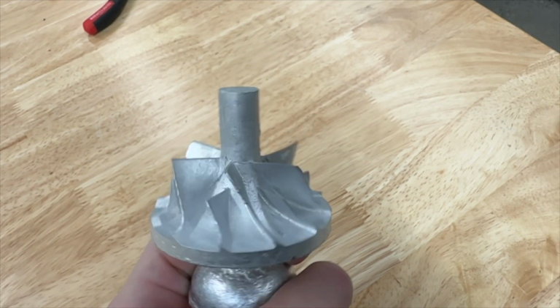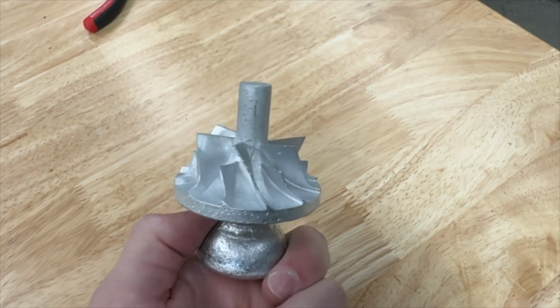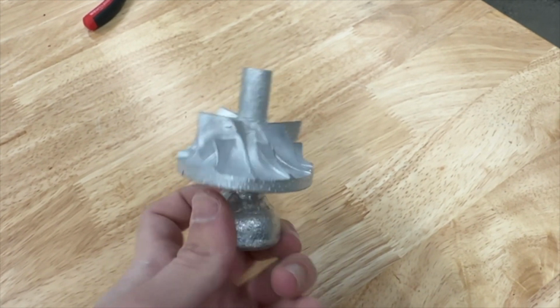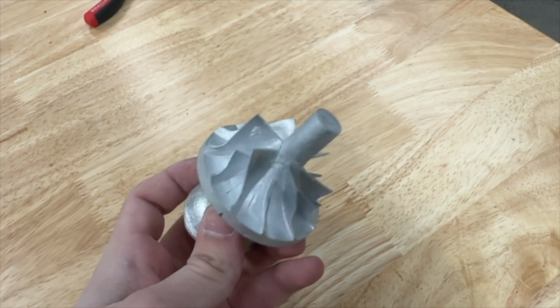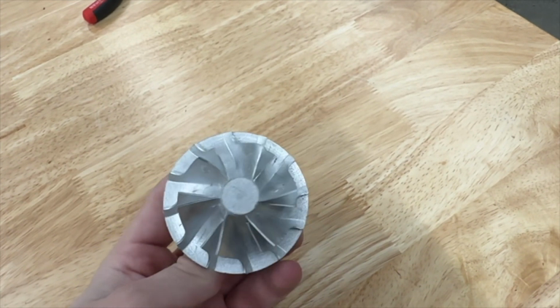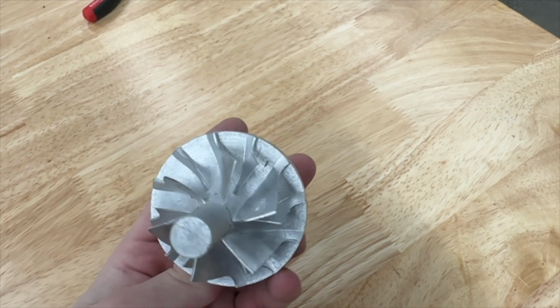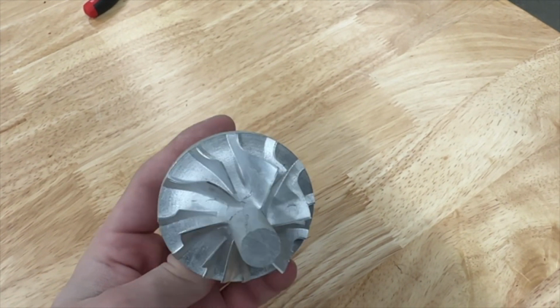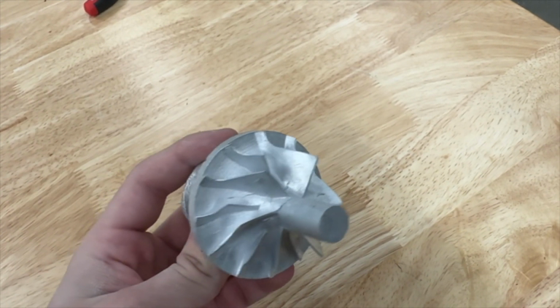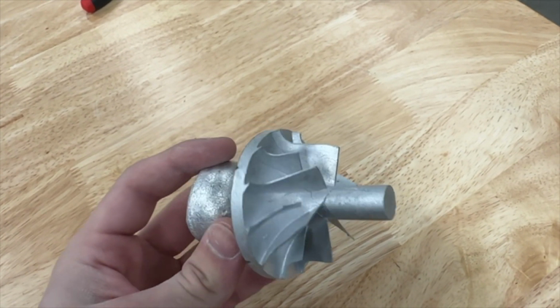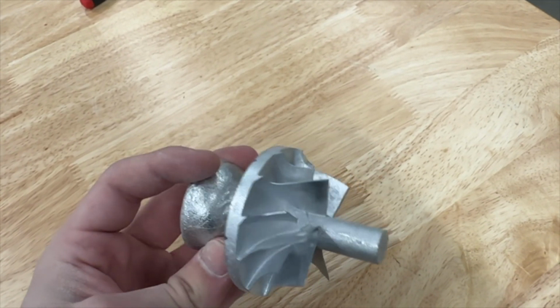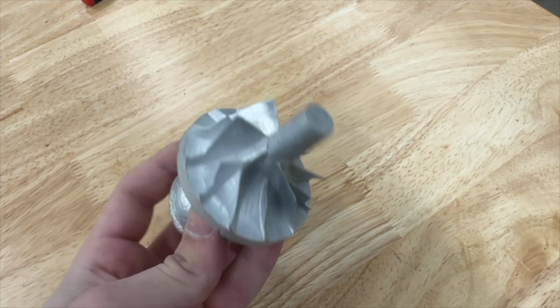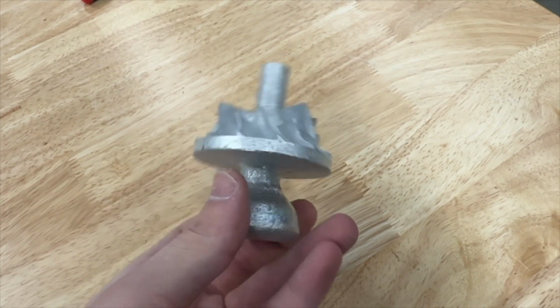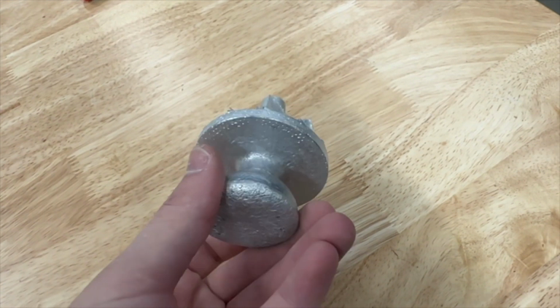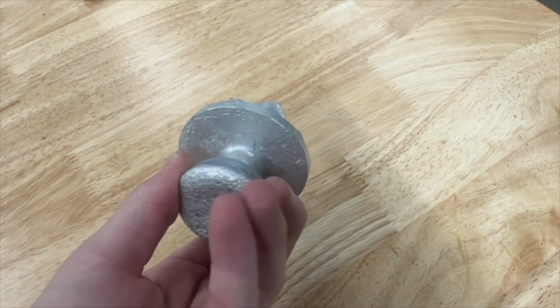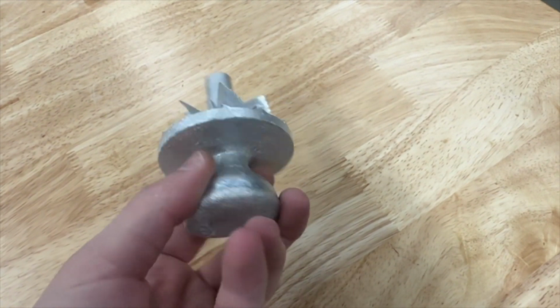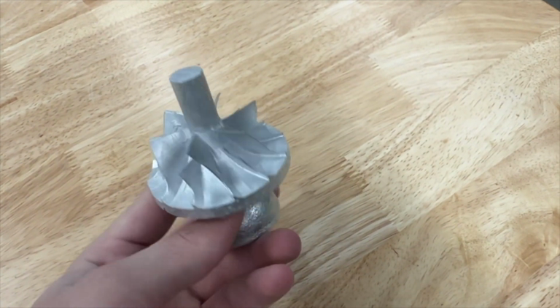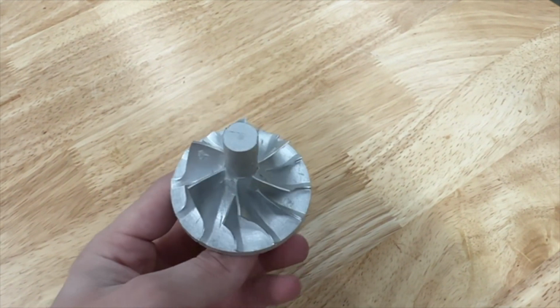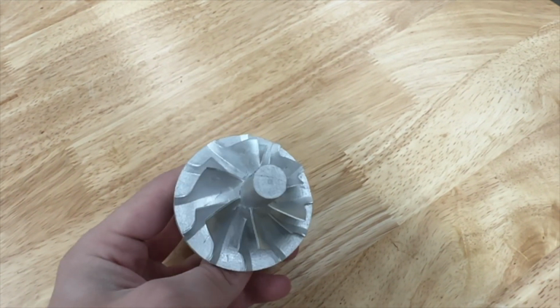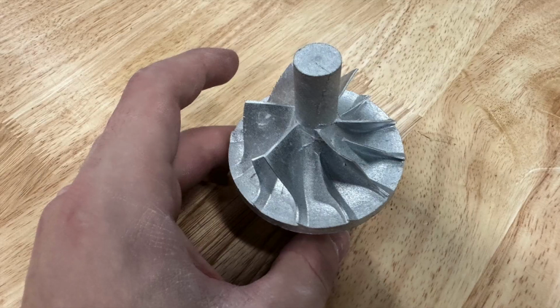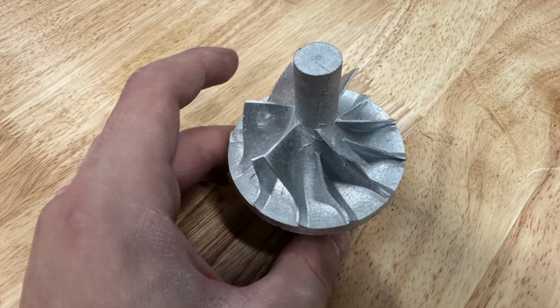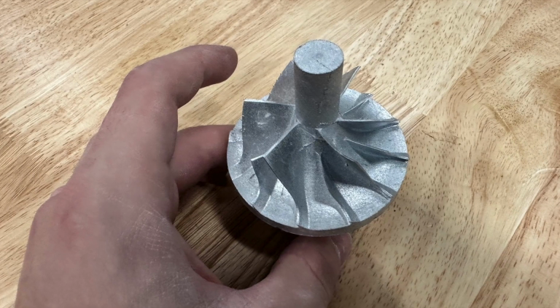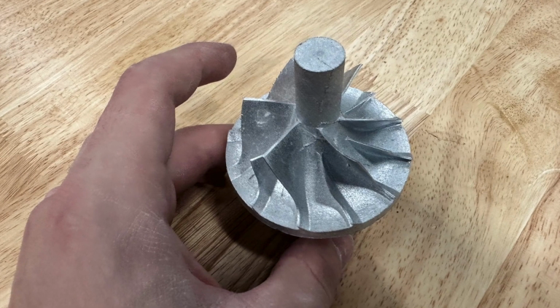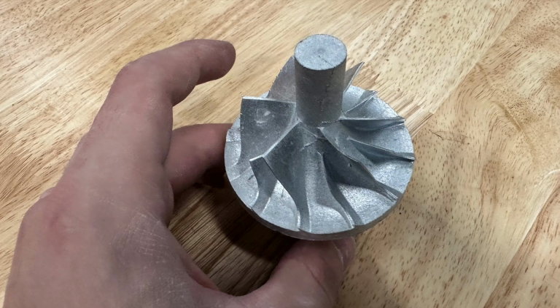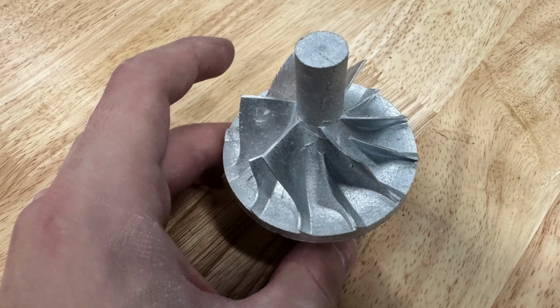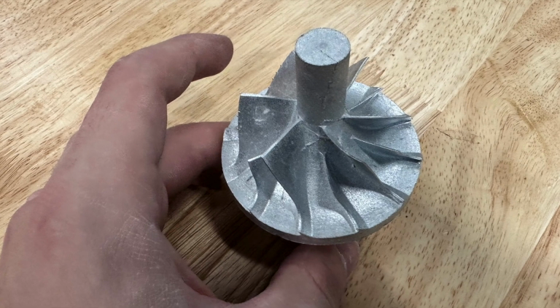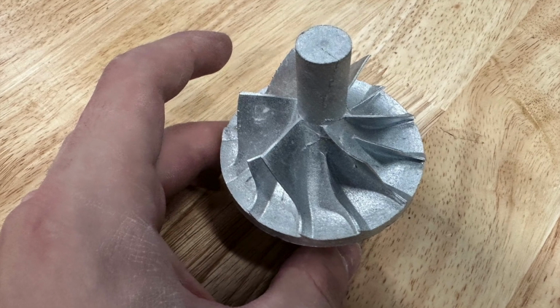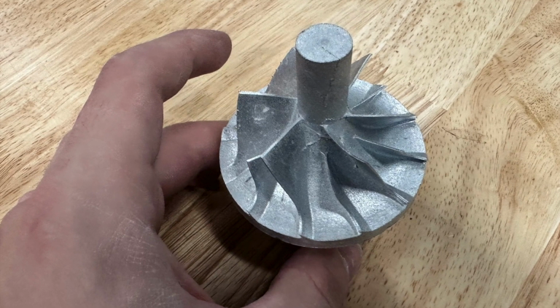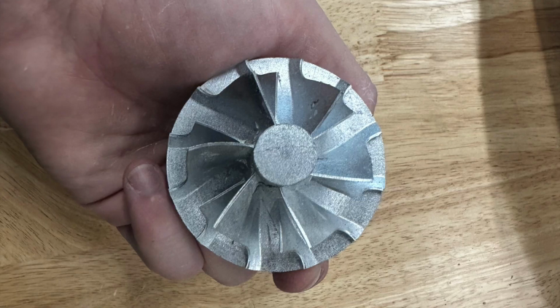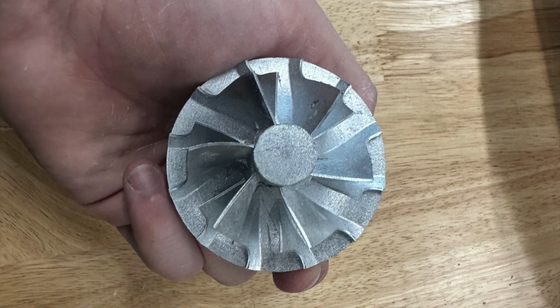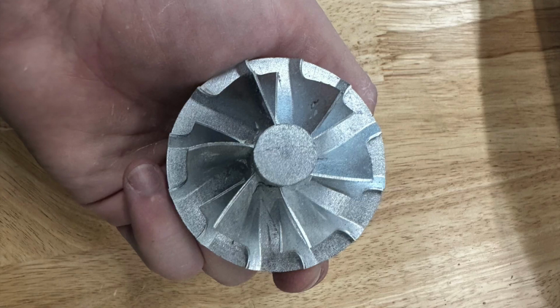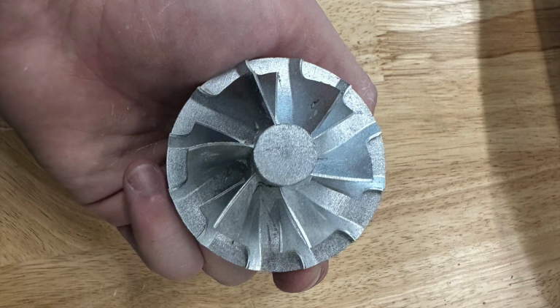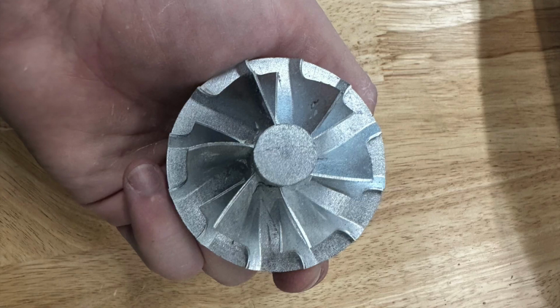There was a problem with the furnace in which it shut off, so it went through some strange thermal cycles, which did create a crack in the pattern, but ultimately it turned out quite well. This is just a prototype, so we'll be casting it again, making some improvements from what we've learned, and I'll definitely update you all on that.